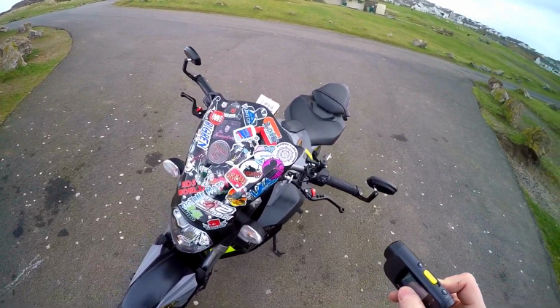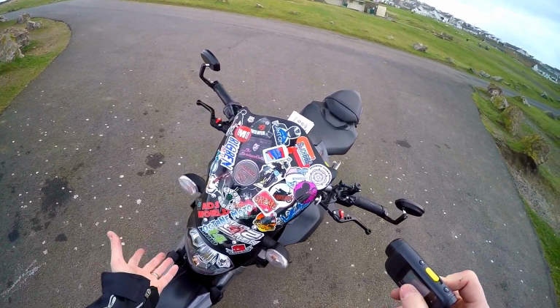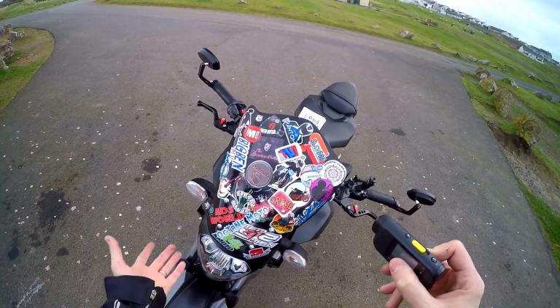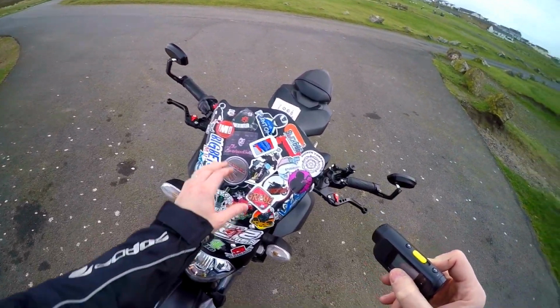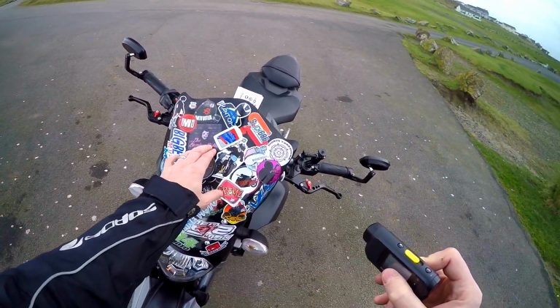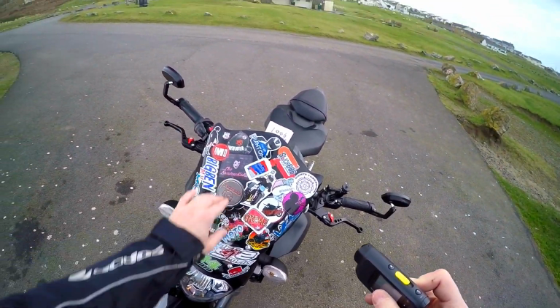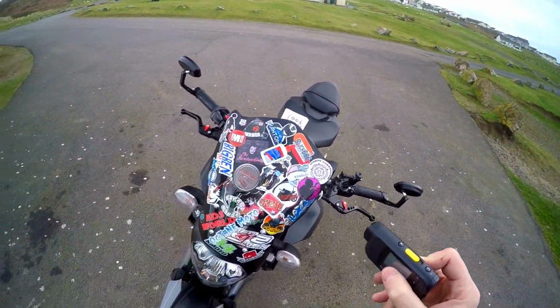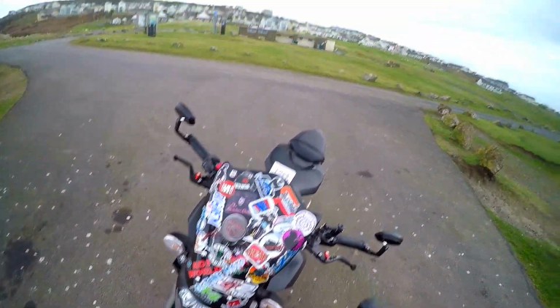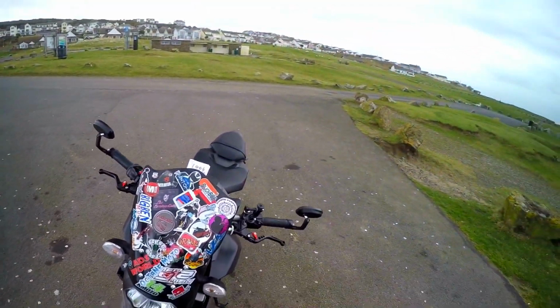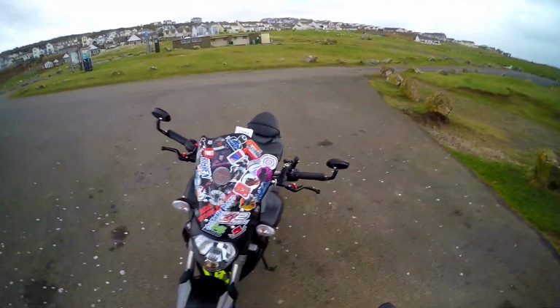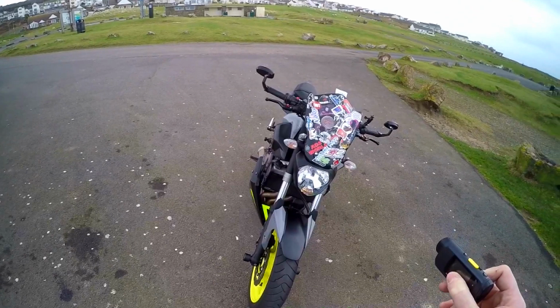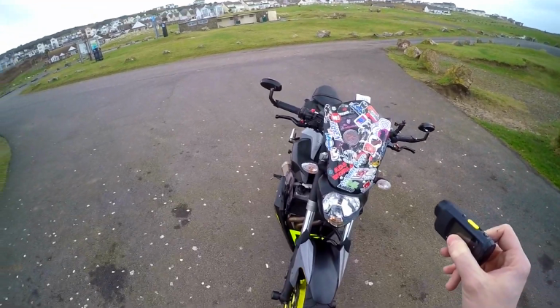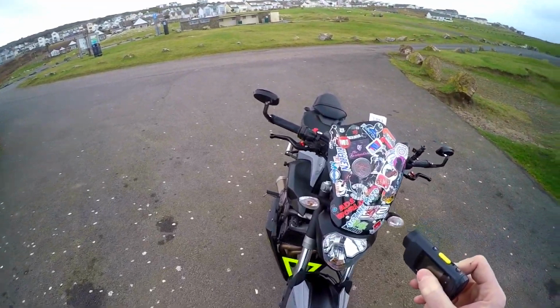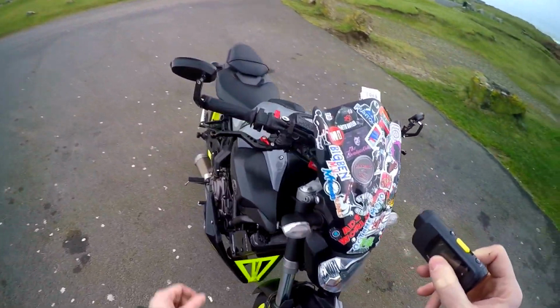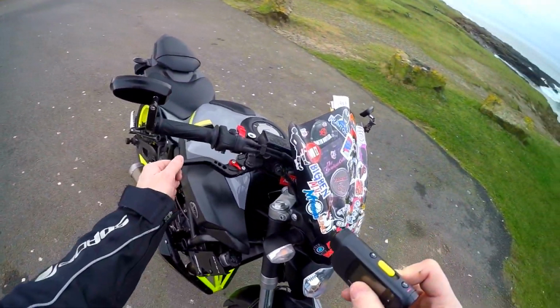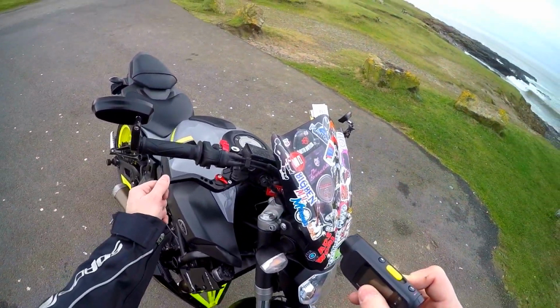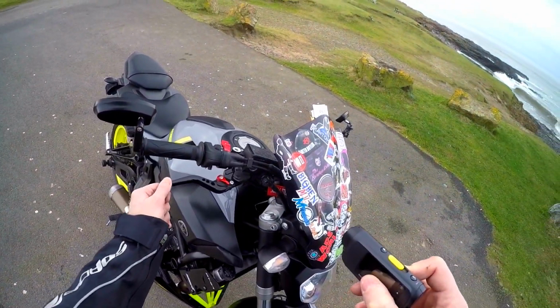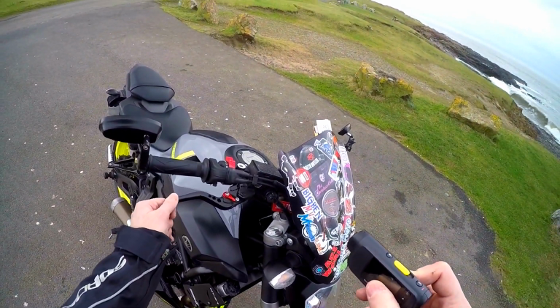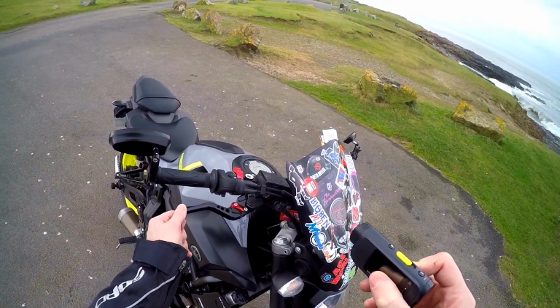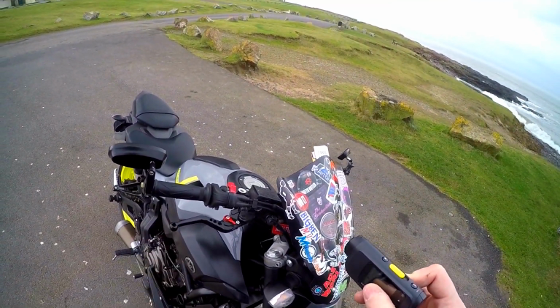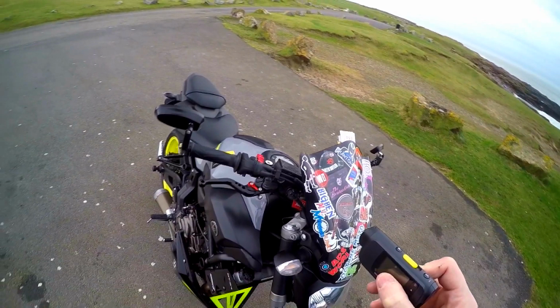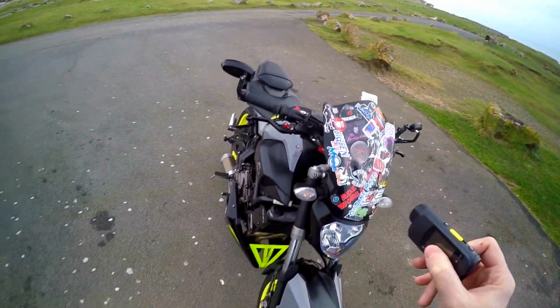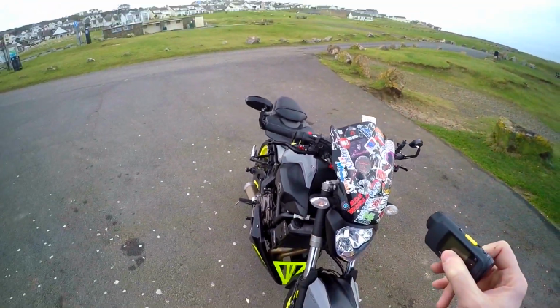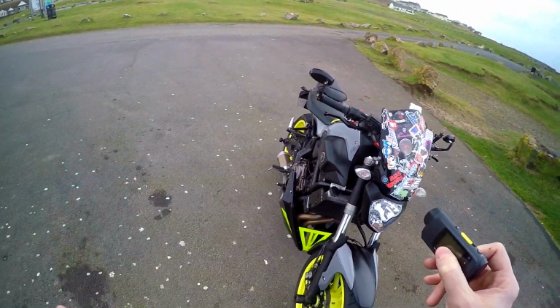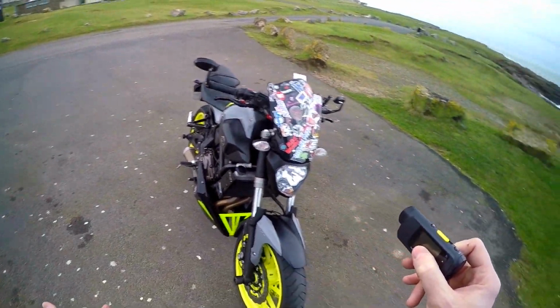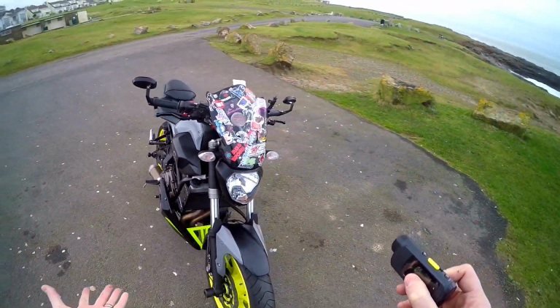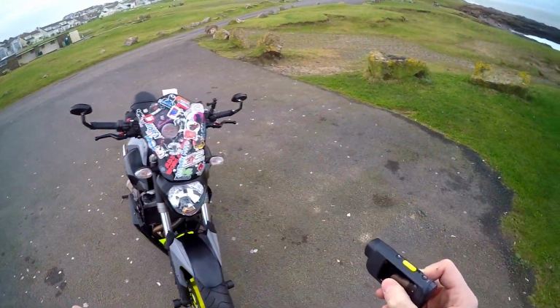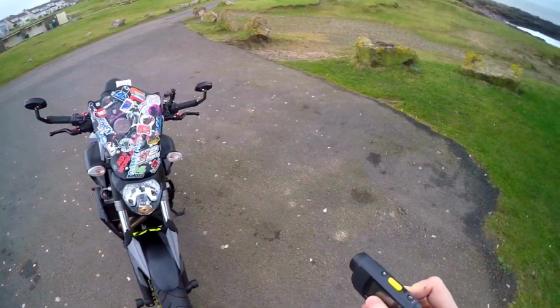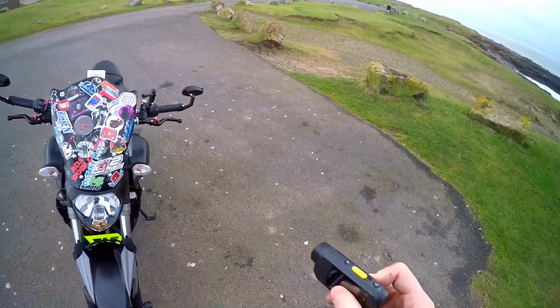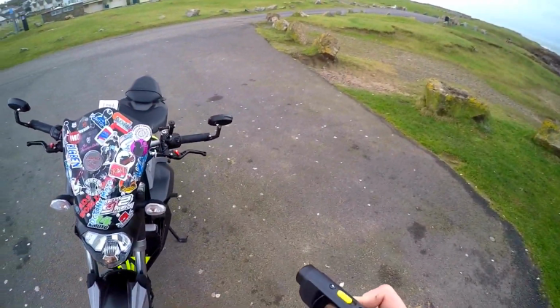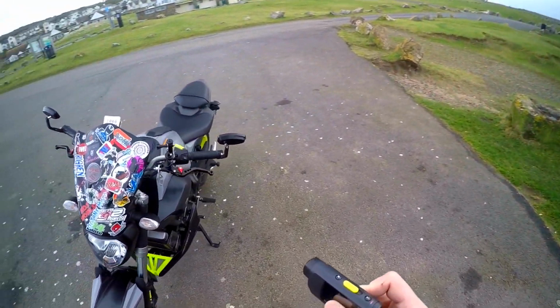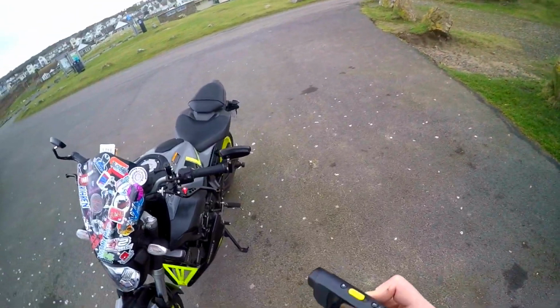It does actually do a good job of deflecting the wind on the motorways as well. There are the shorty levers which I've also put on — another cheap eBay purchase. They do the job very easily, very comfortably. No hassle at all installing them.